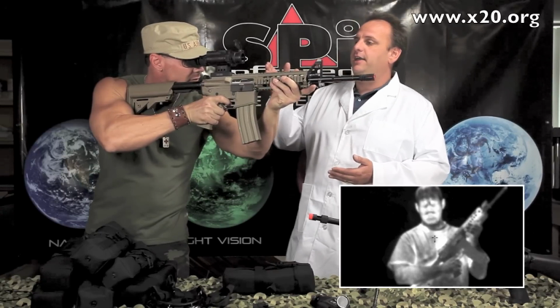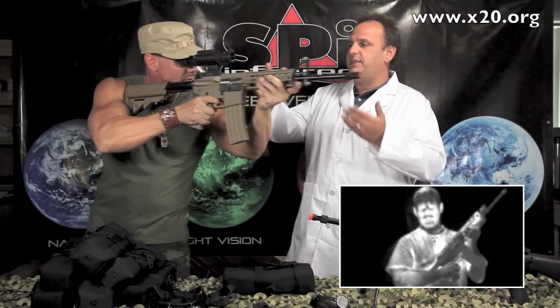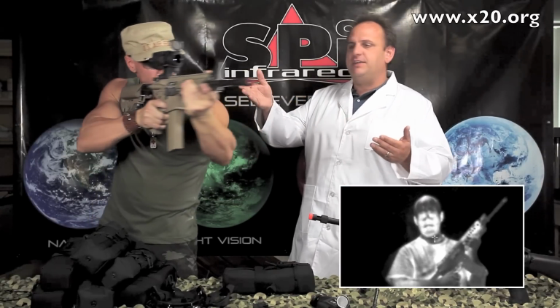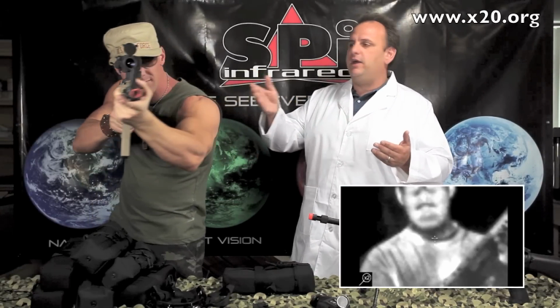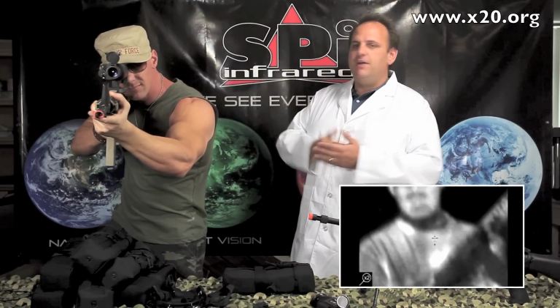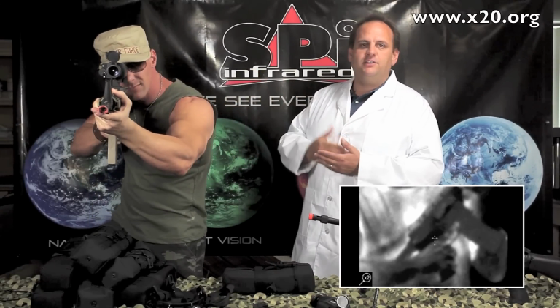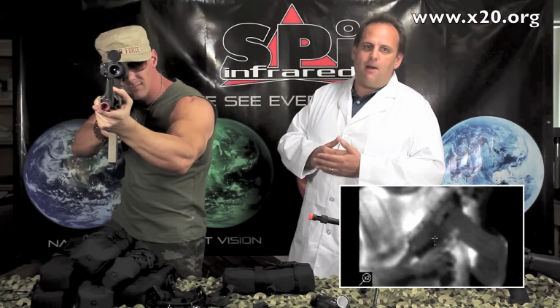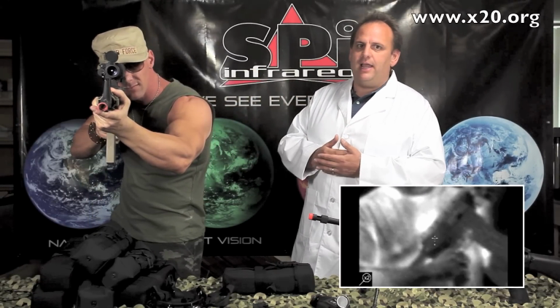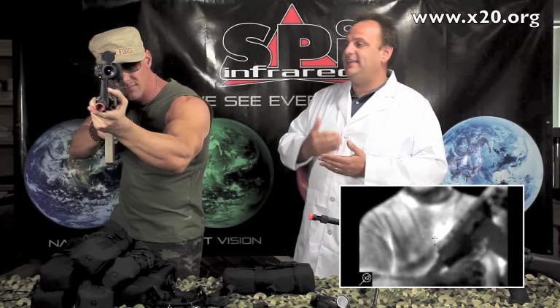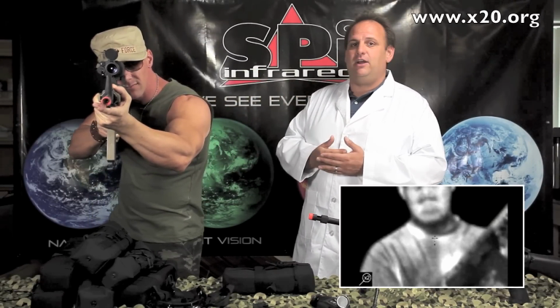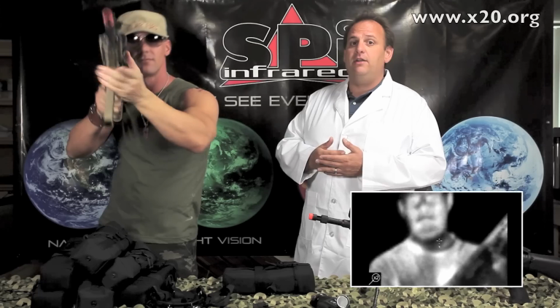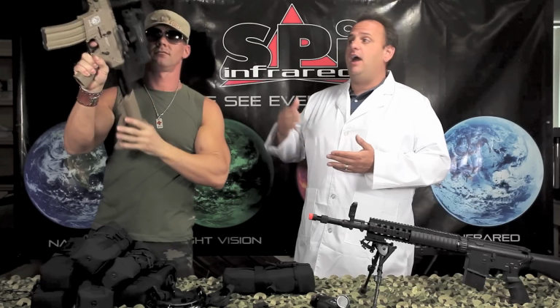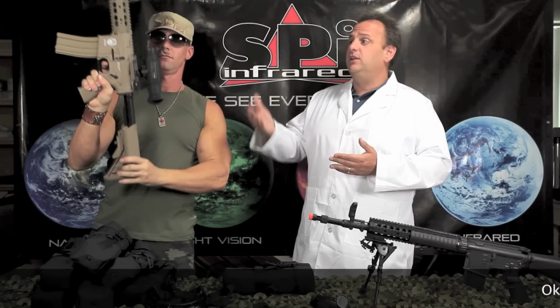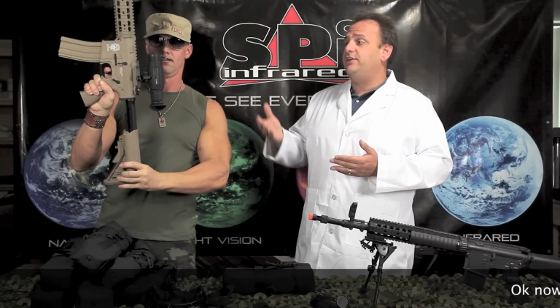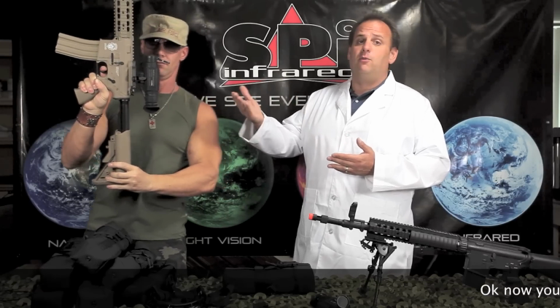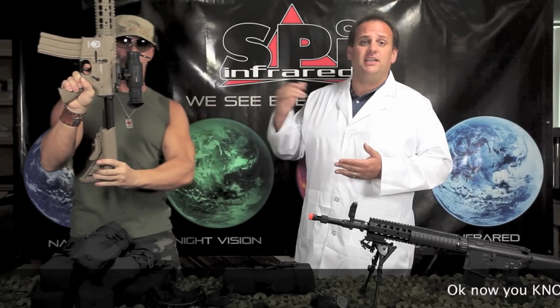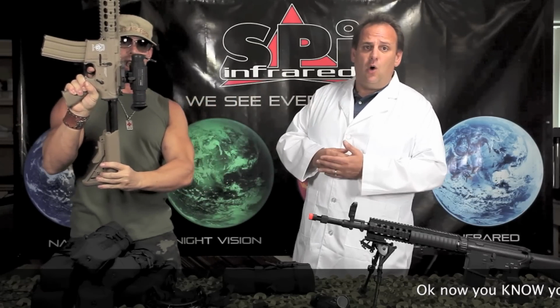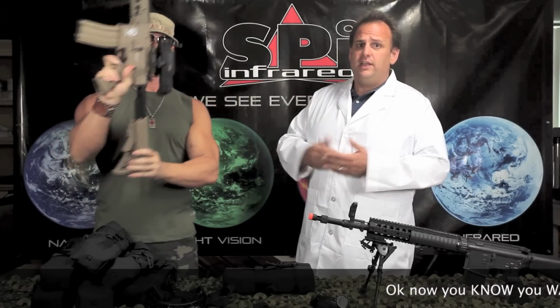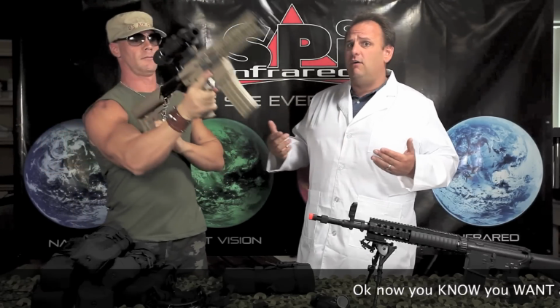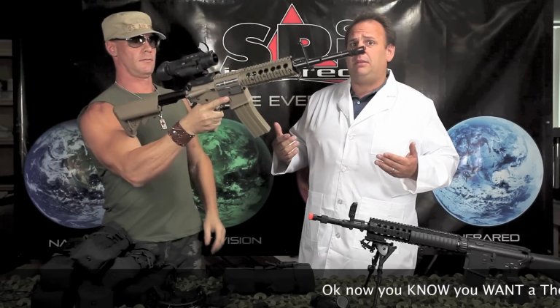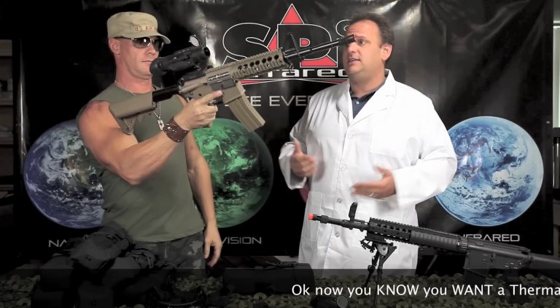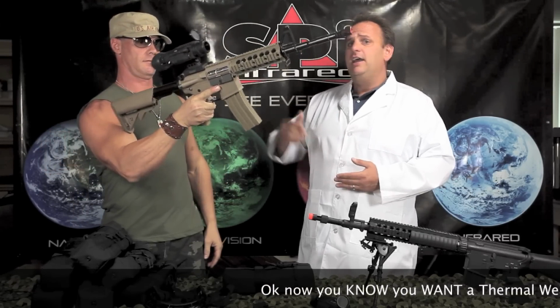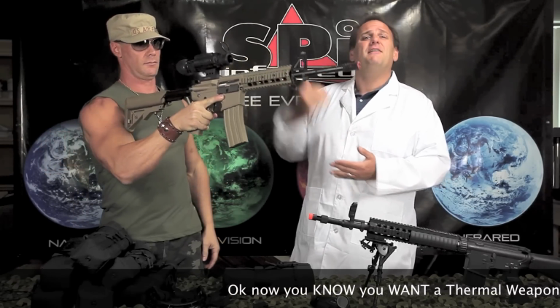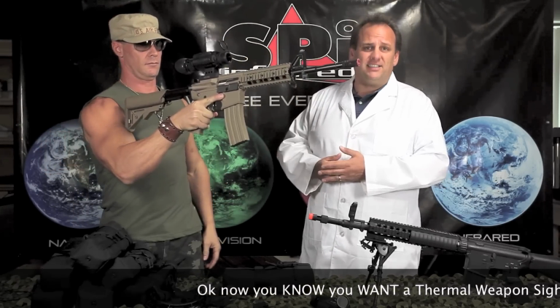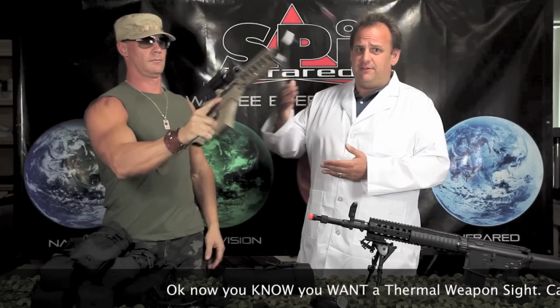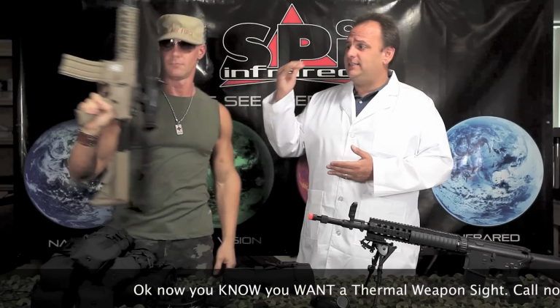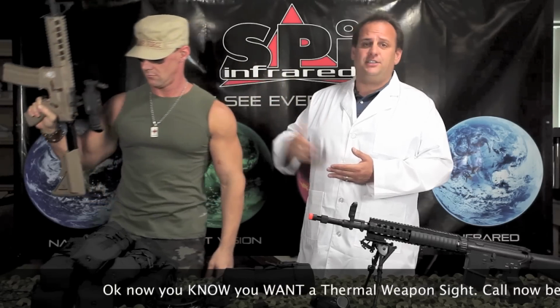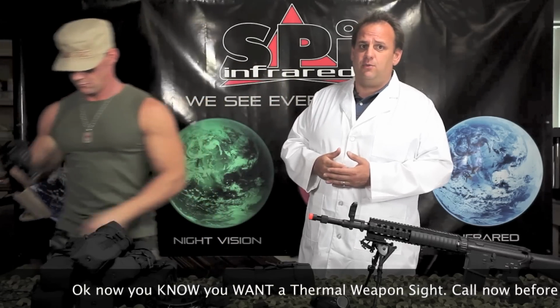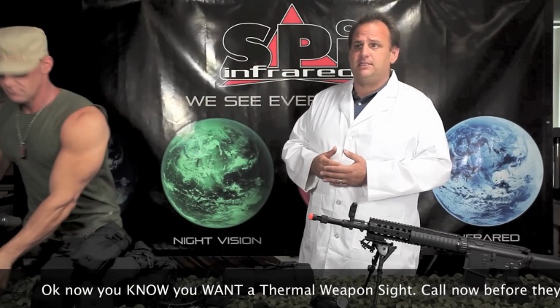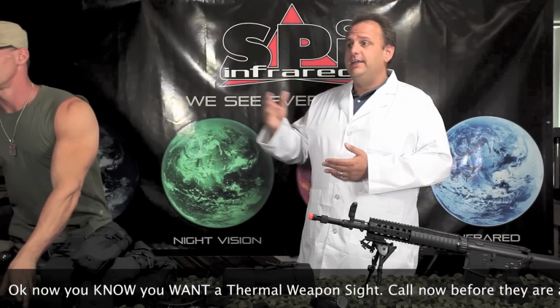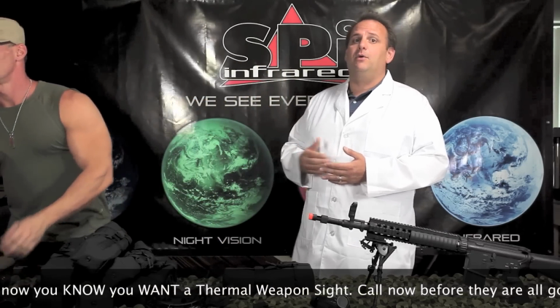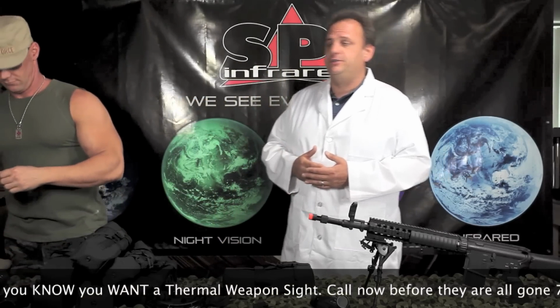You can see how it fits on the rail — very nice, very compact, lightweight, easy to carry around. If you've been looking around, you know thermal weapon sights alone can be $12,000 plus. You're going to pay a fraction of that for this, and it's not just a thermal weapon sight — it's got multi-uses.